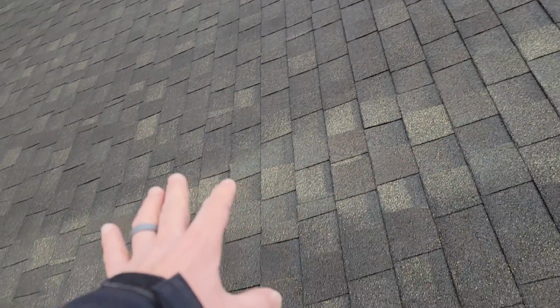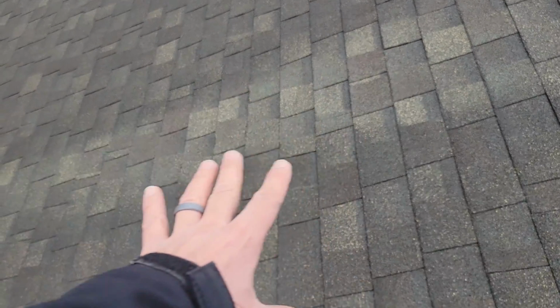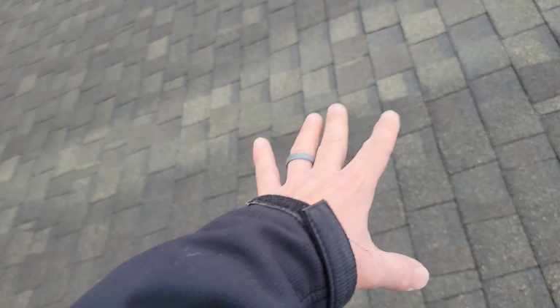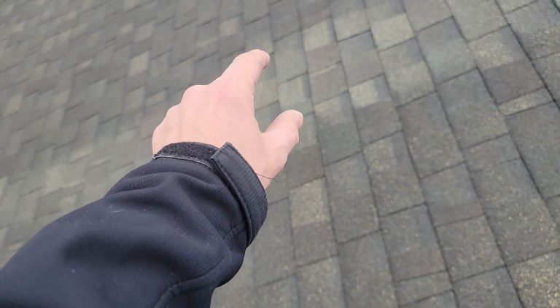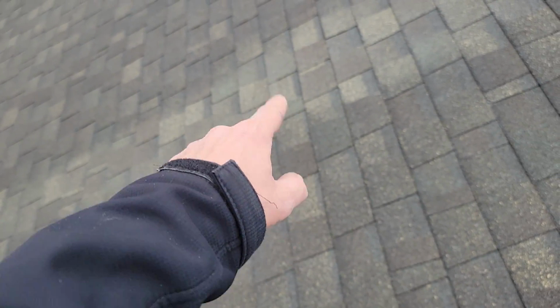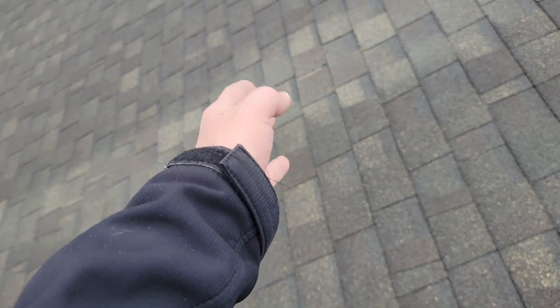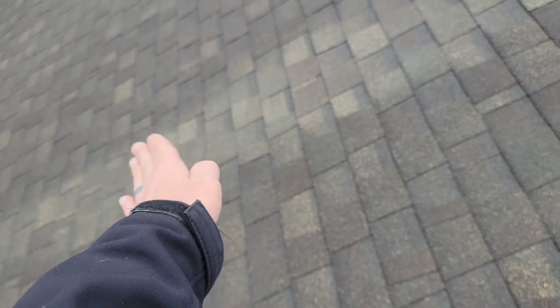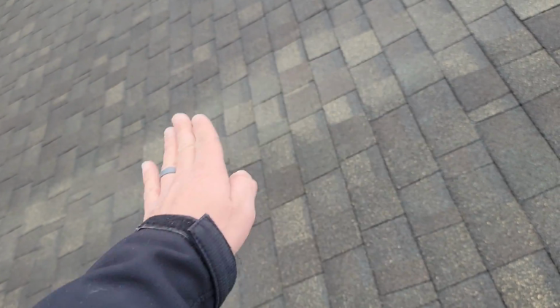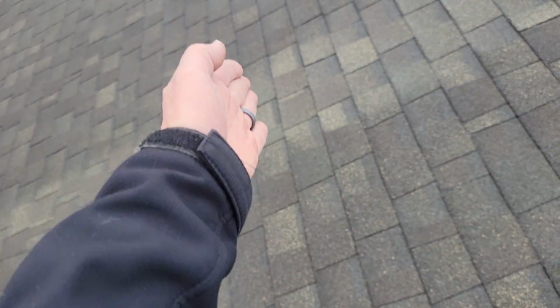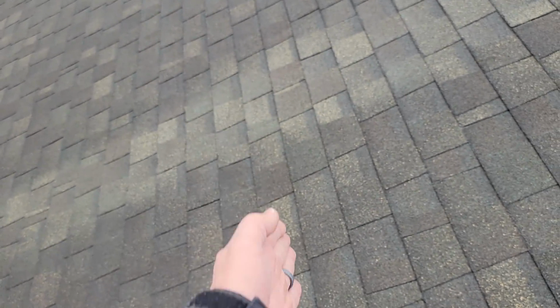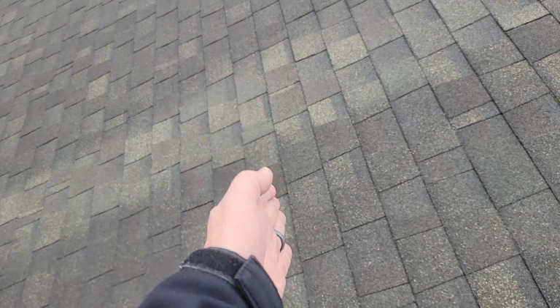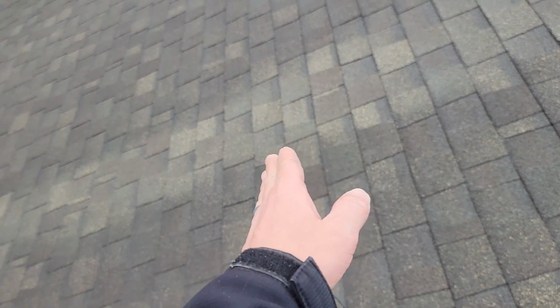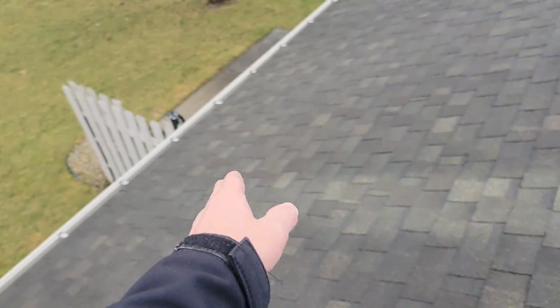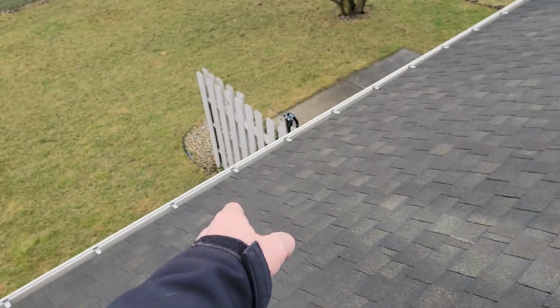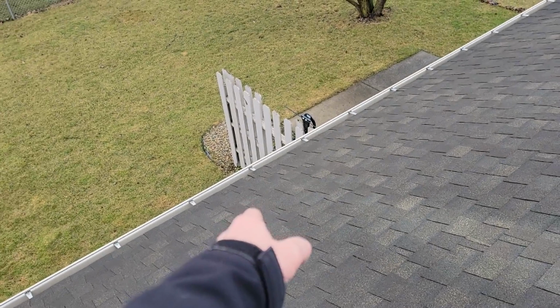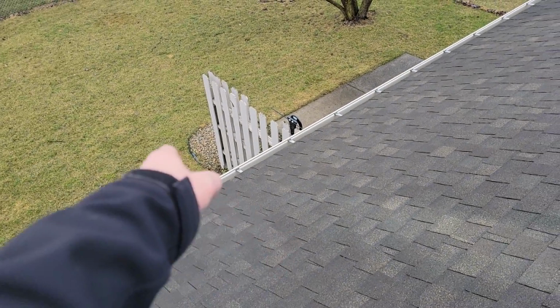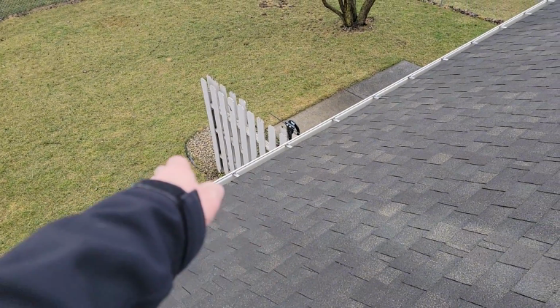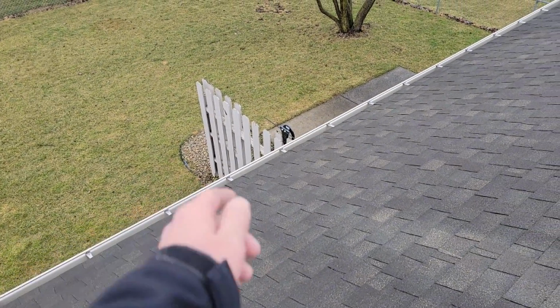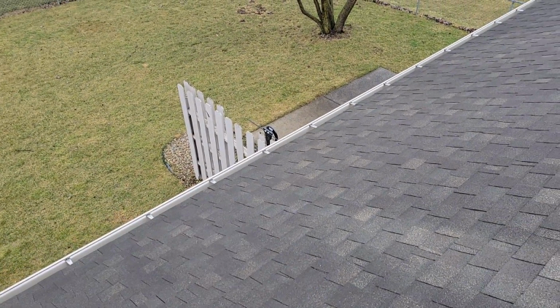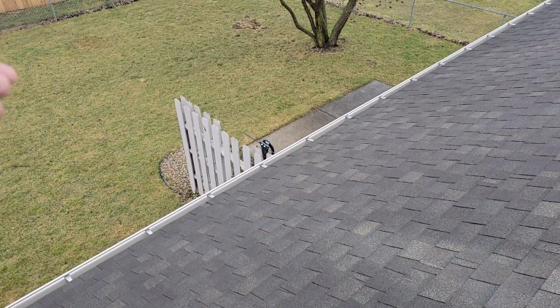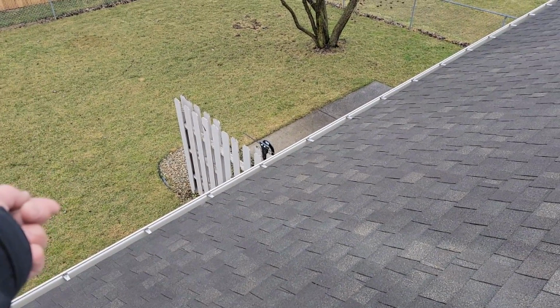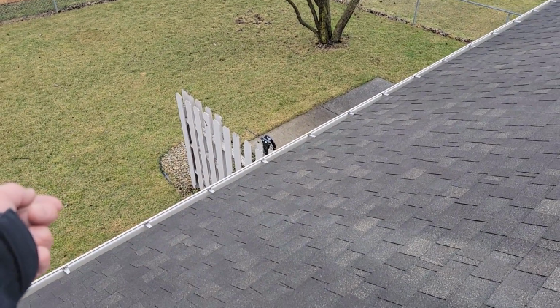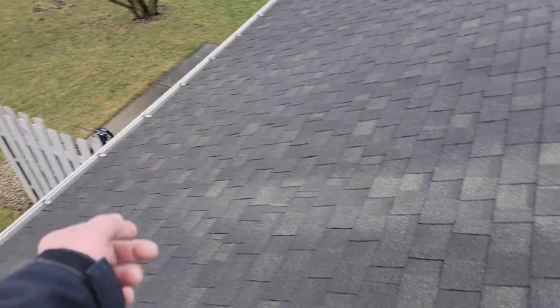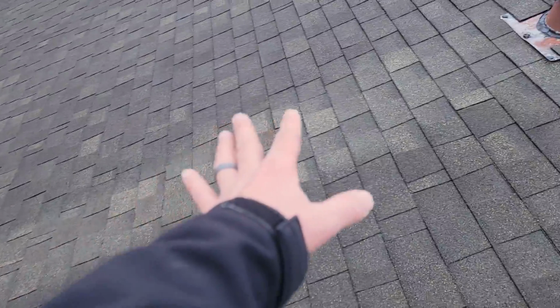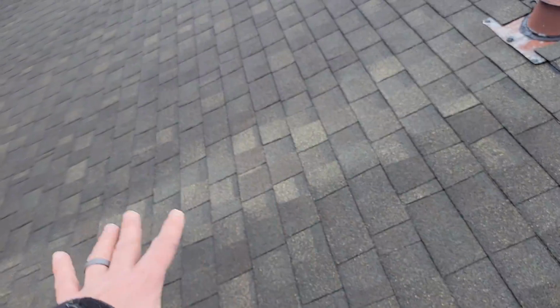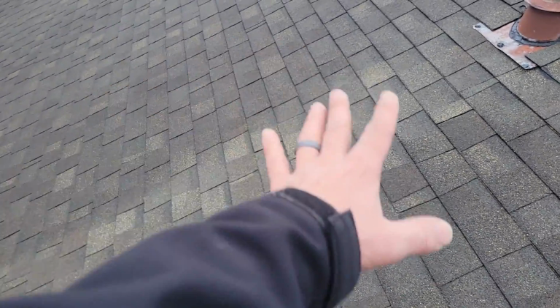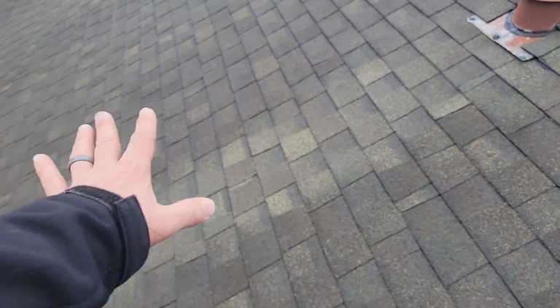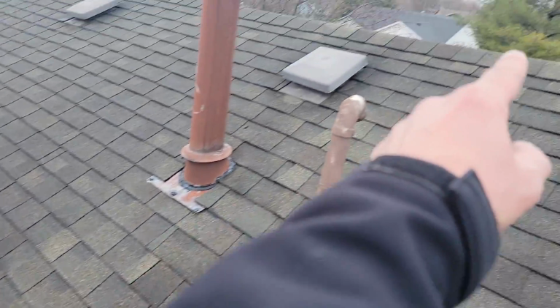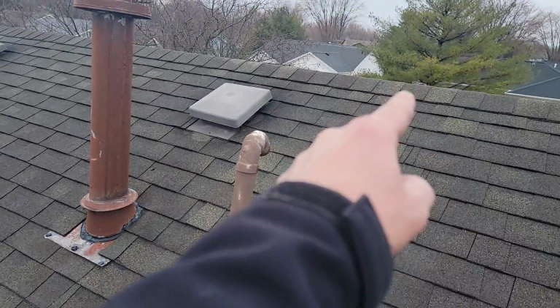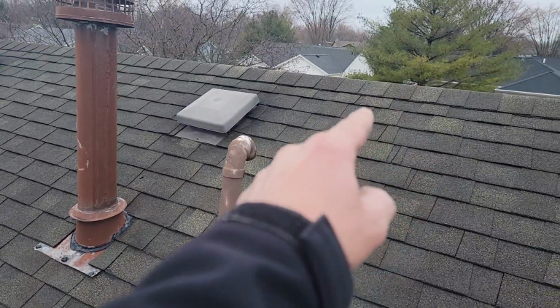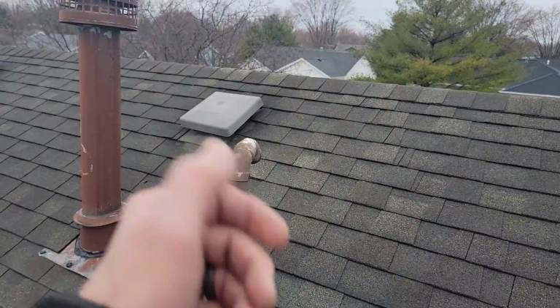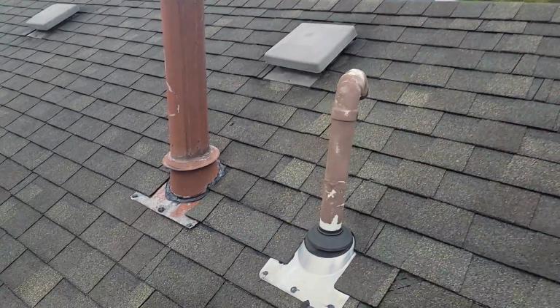Inside his living room right here, he had seen a little spot developing in between two pieces of drywall — you can see the tape line right here. There's a window right out that room. You come up on the roof, you look over the window, and you can find the location. It's right here, just past the center of the ridge, just to the east side of it.